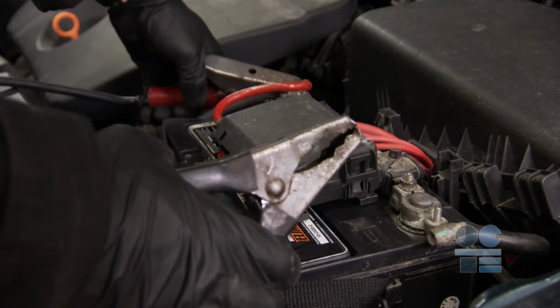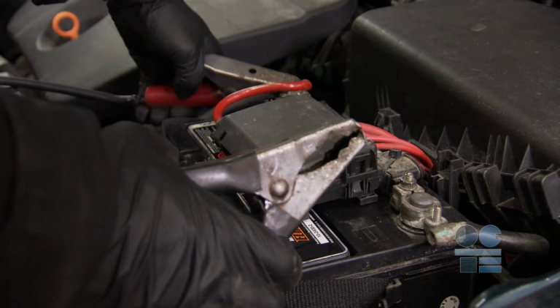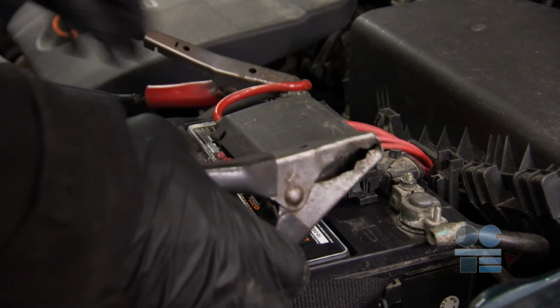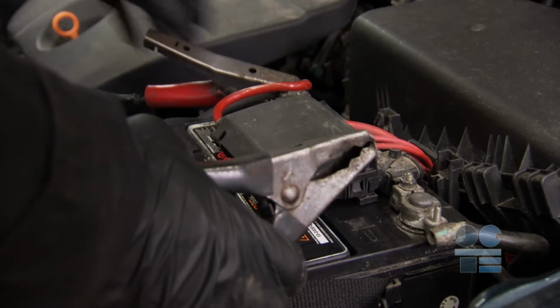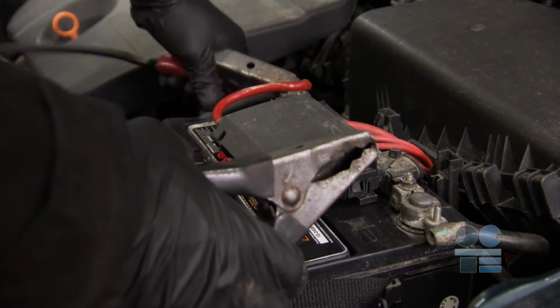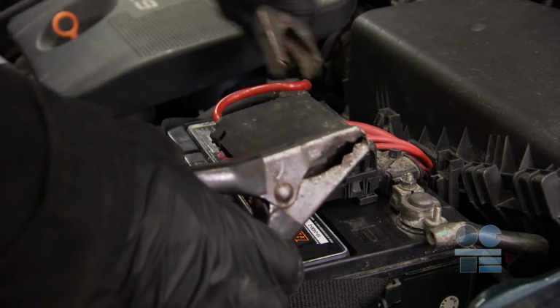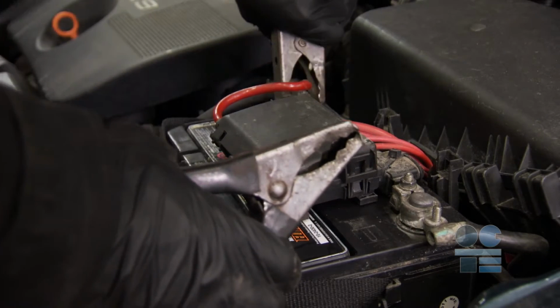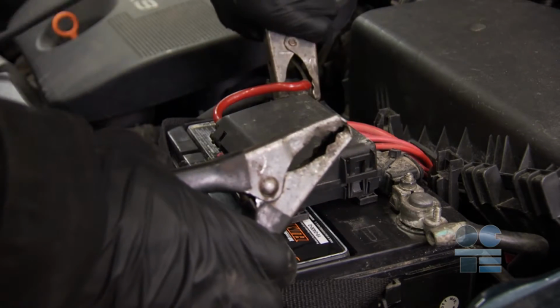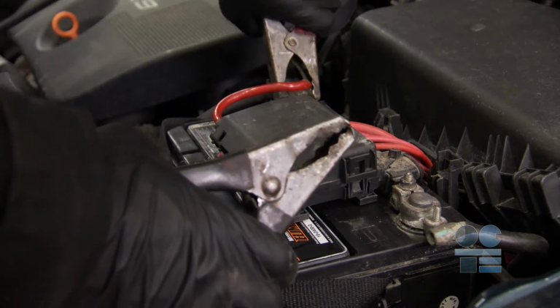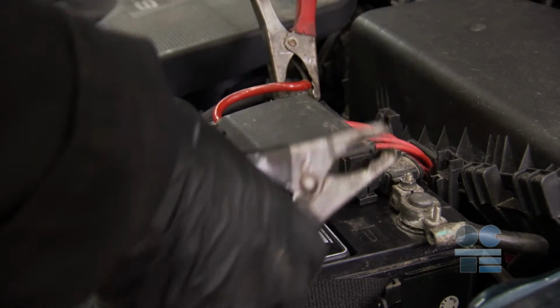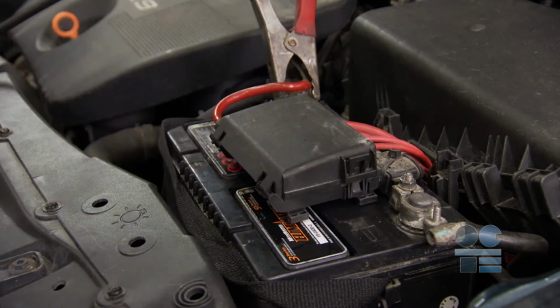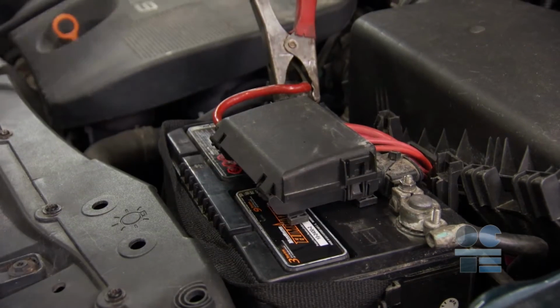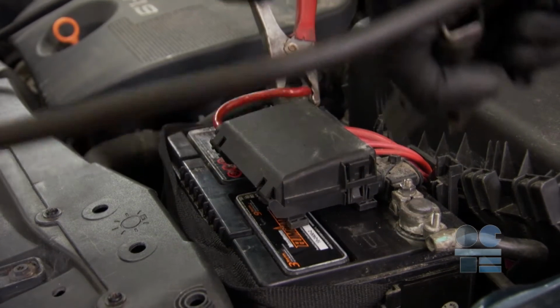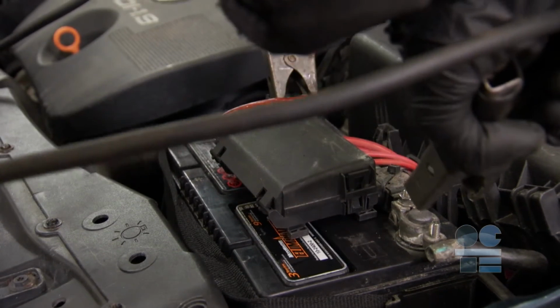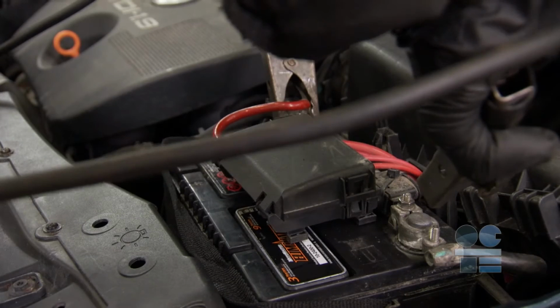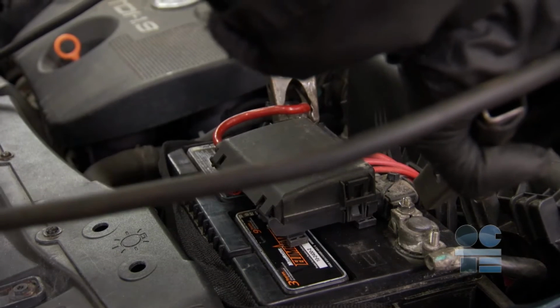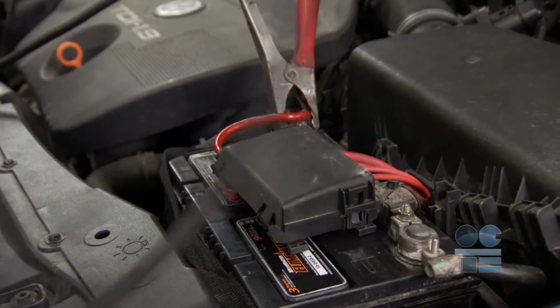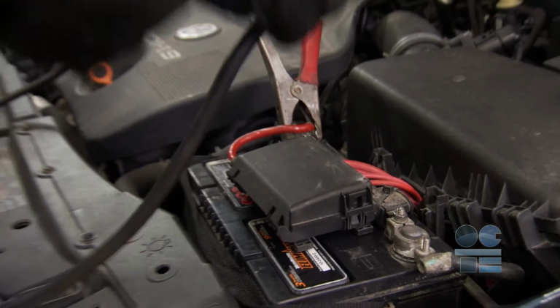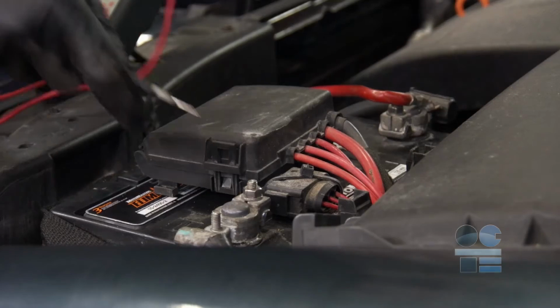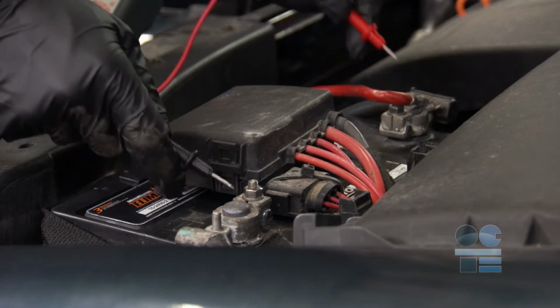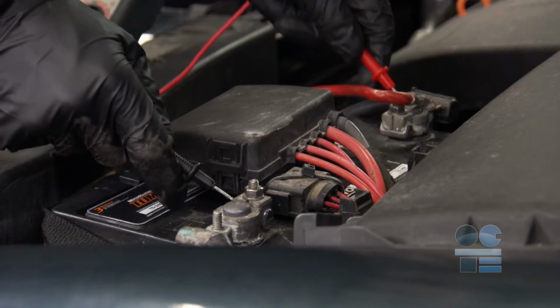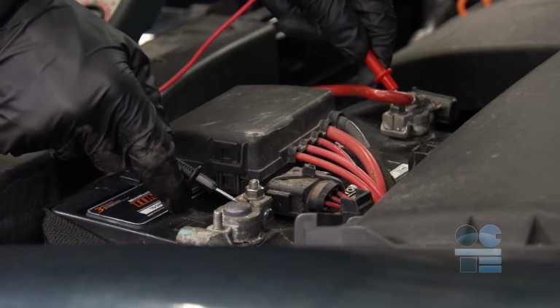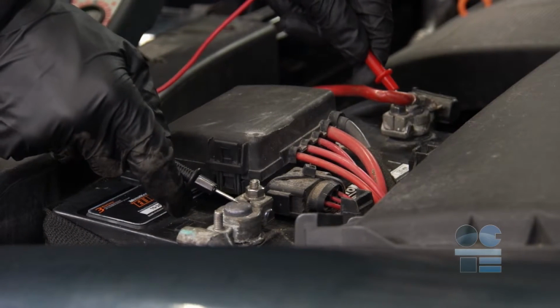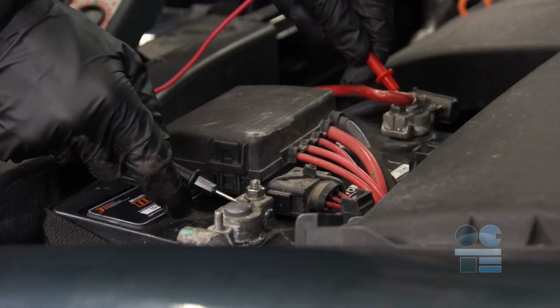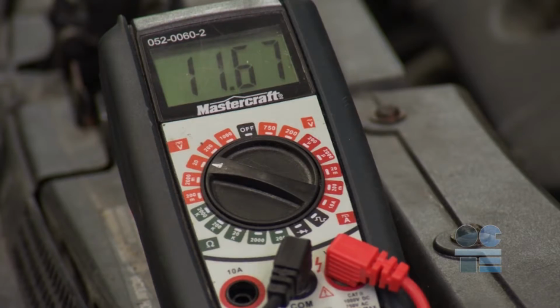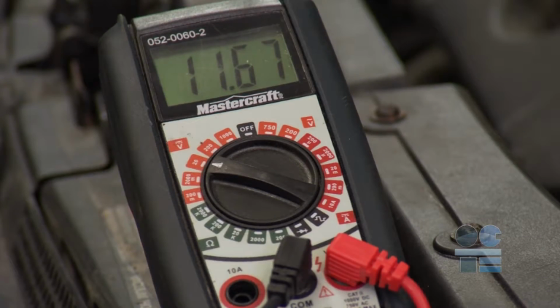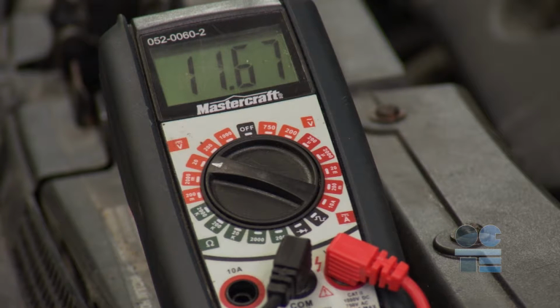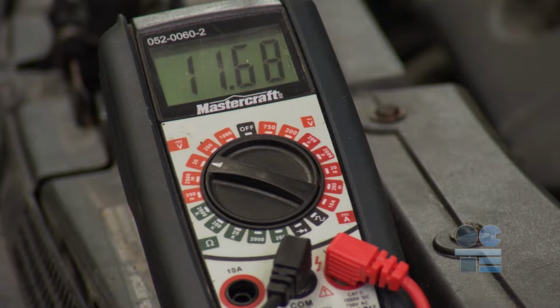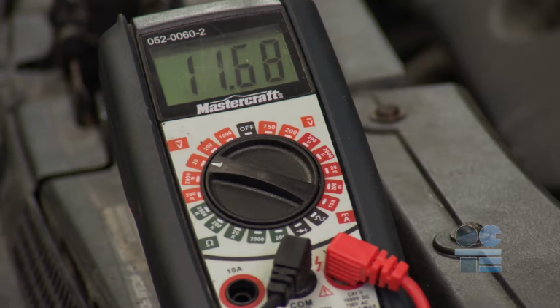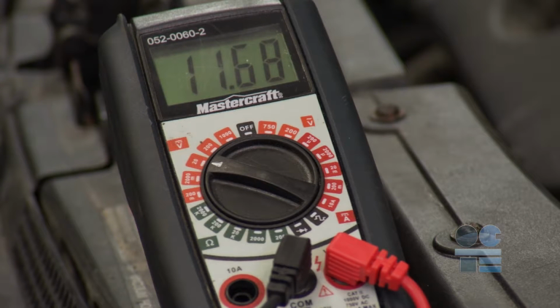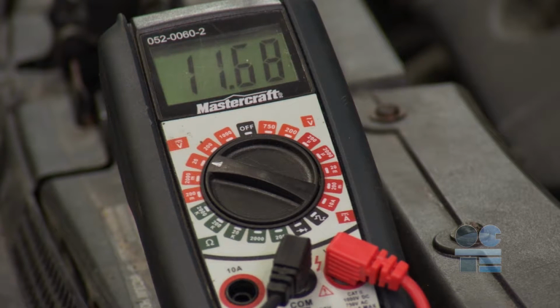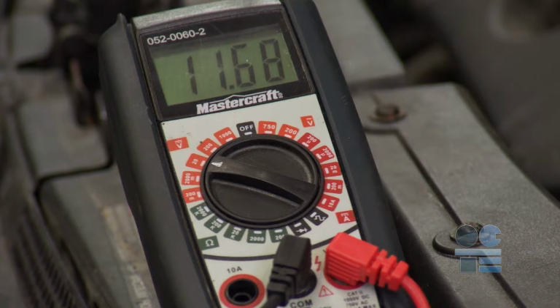Remember, it's different when you use a charger than when you are using booster cables. You don't put the other negative lead on the negative terminal of the battery. Check the existing battery voltage using a digital voltmeter. Ensure that it's not totally dead but shows some life.